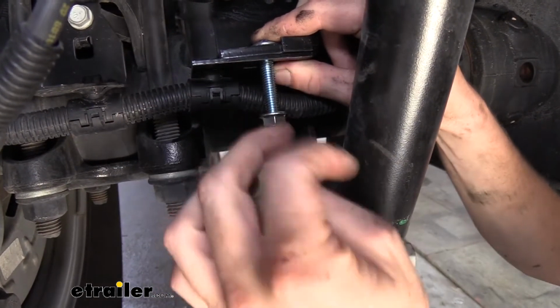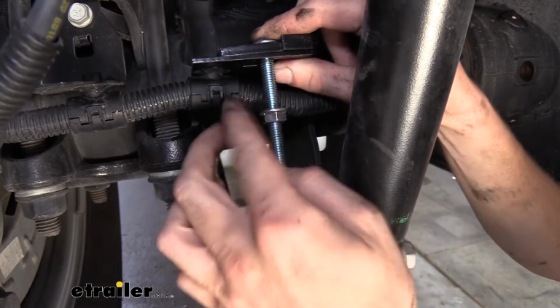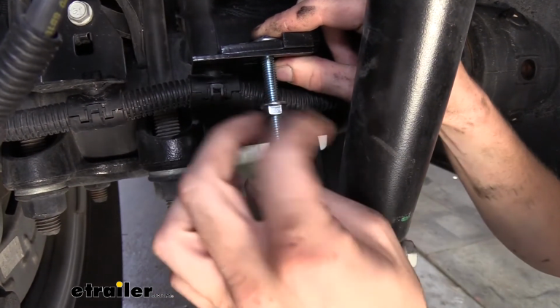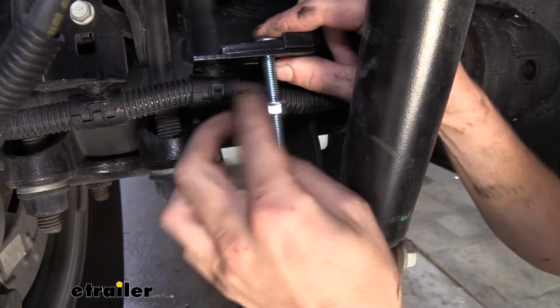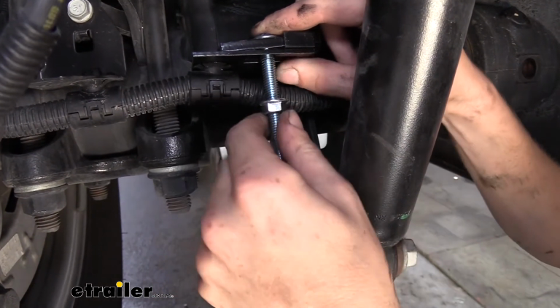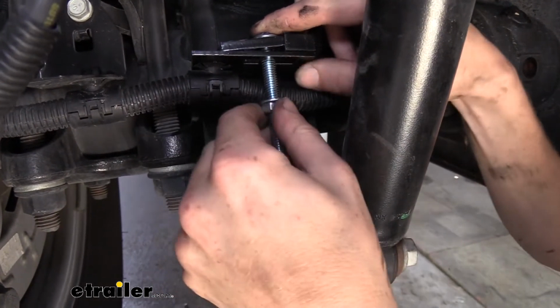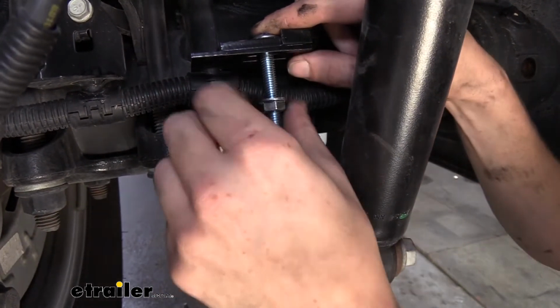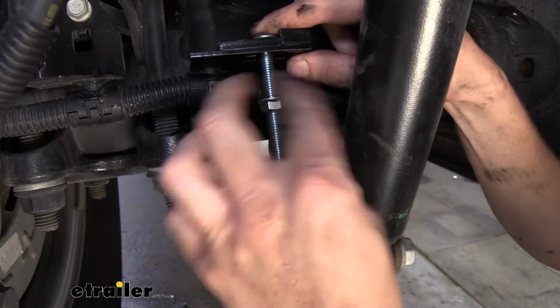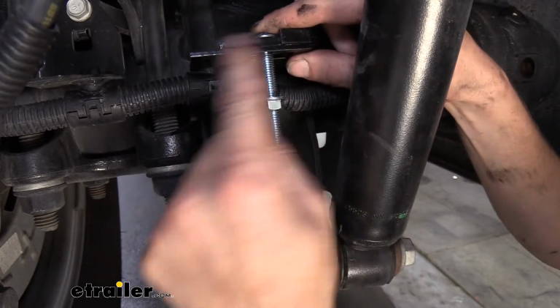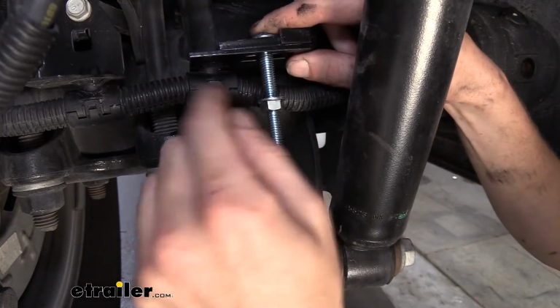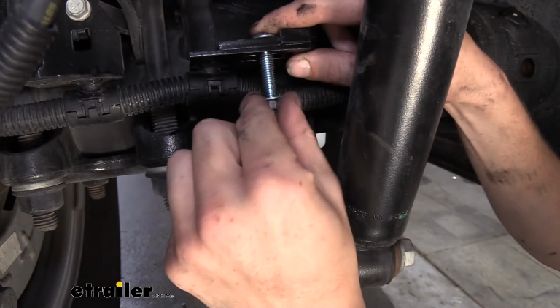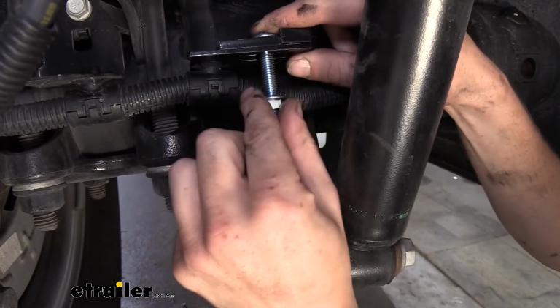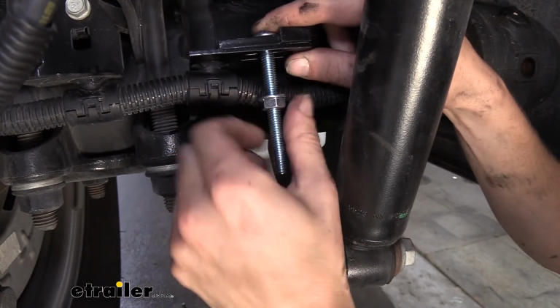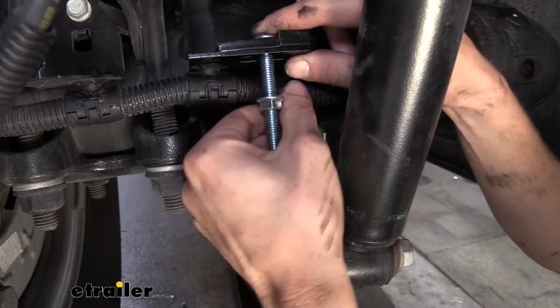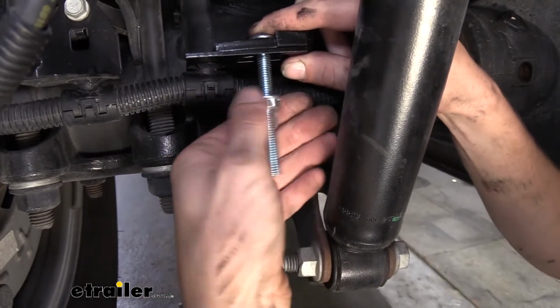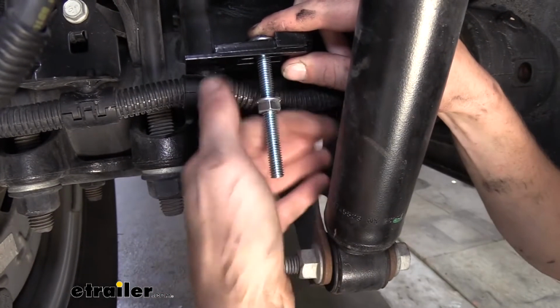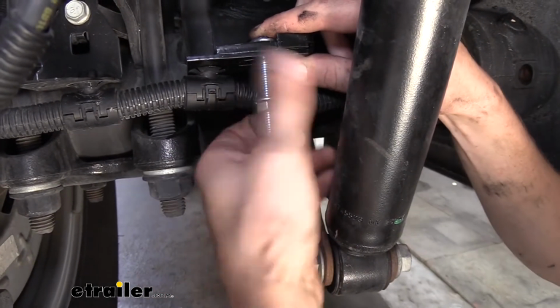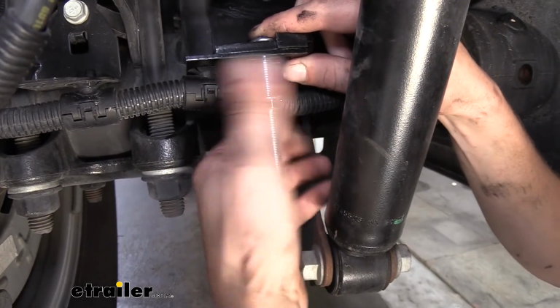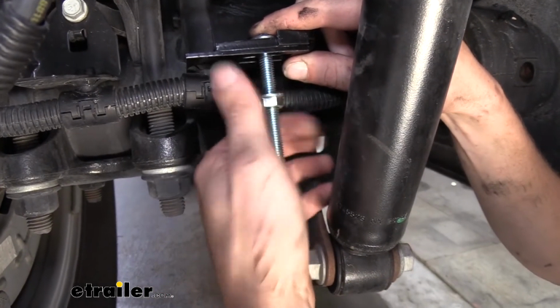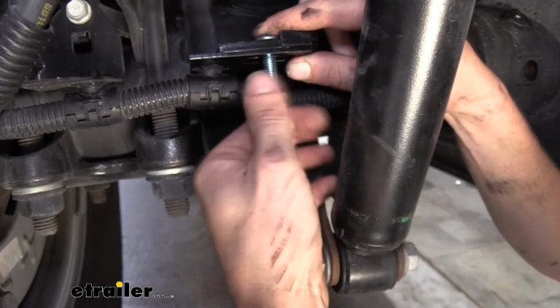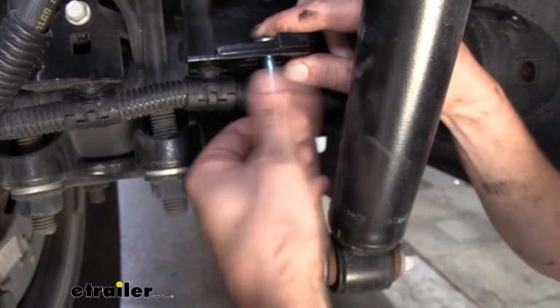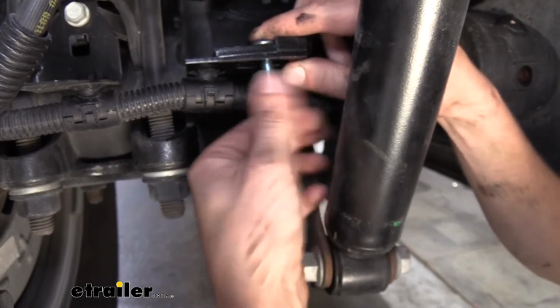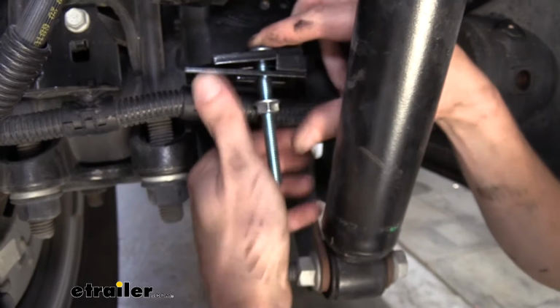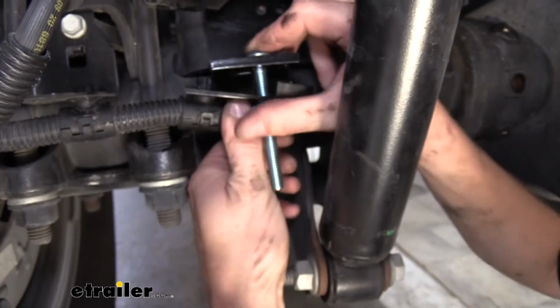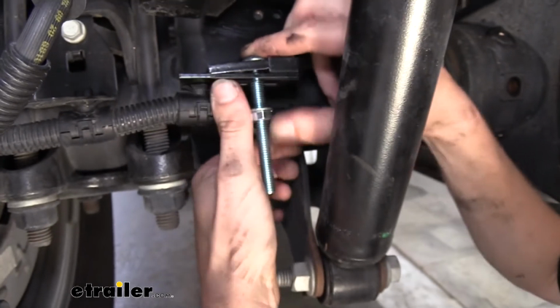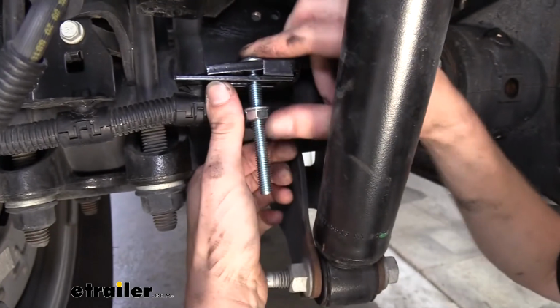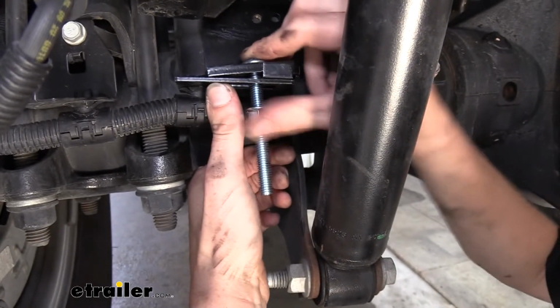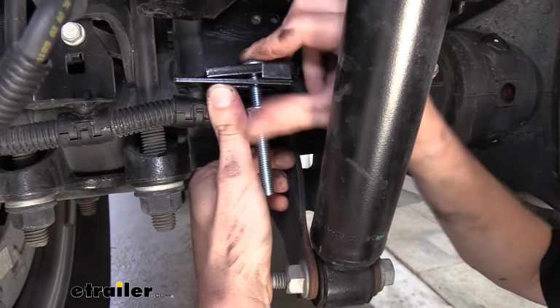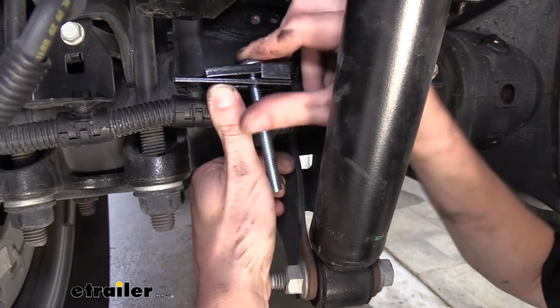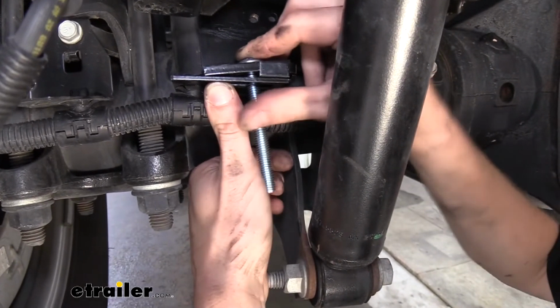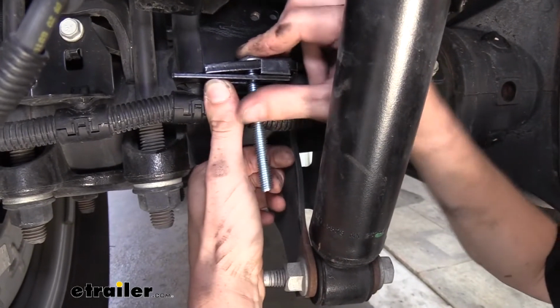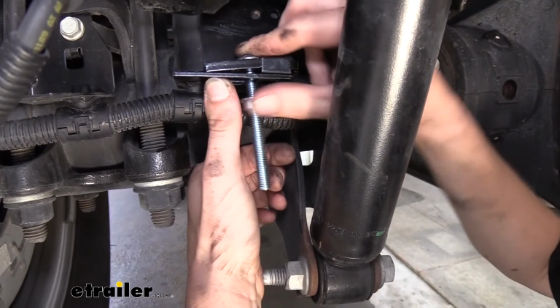But we do need to be able to move this bolt, slide it back and forth in the slot here, so that way we can get it properly lined up in a later step. So we're not going to fully tighten it down just yet.